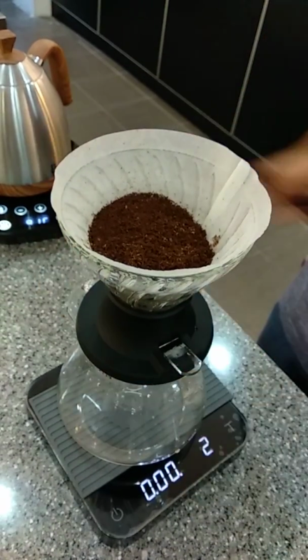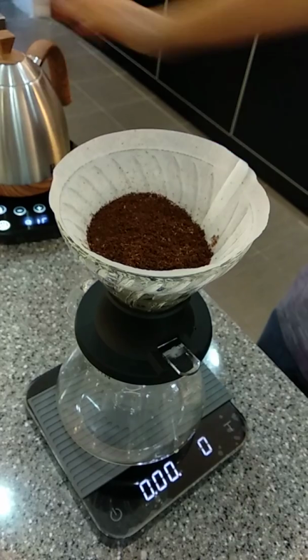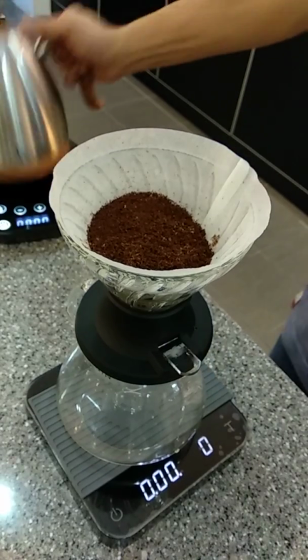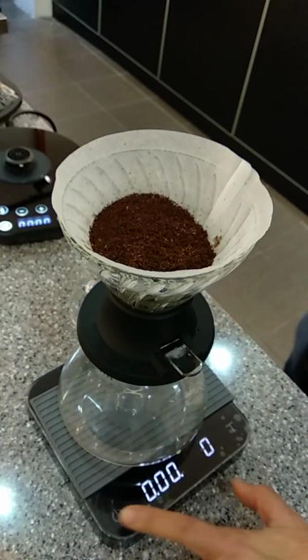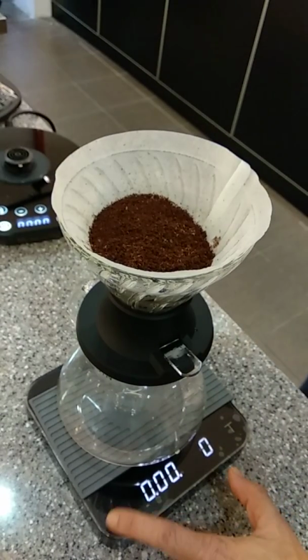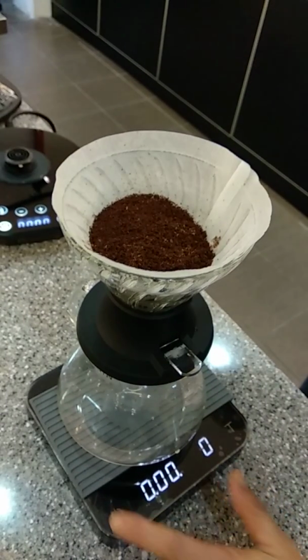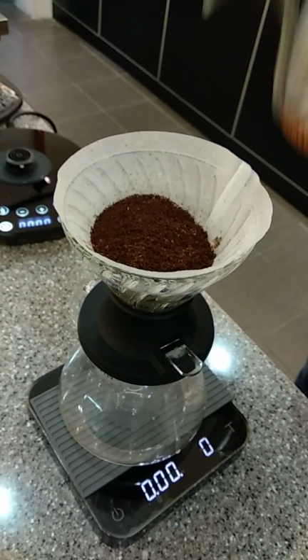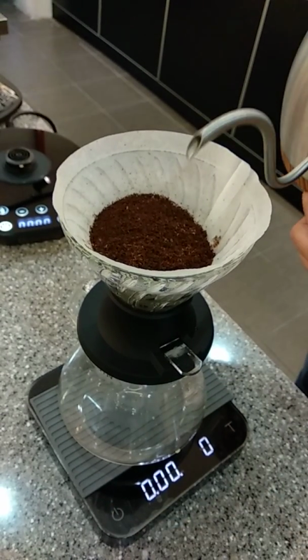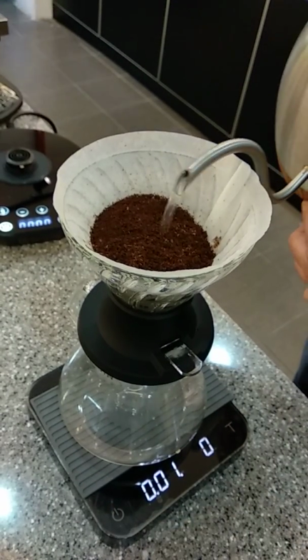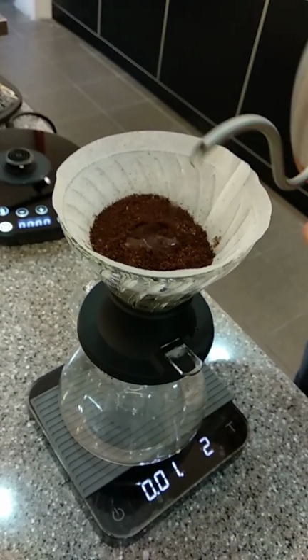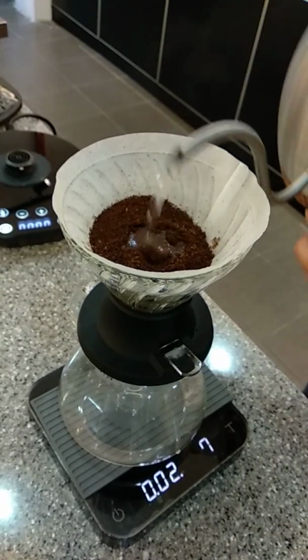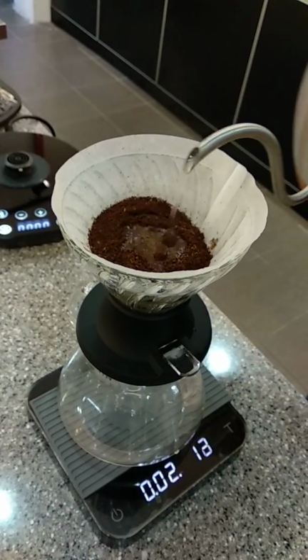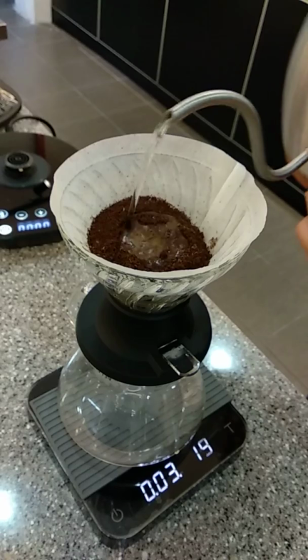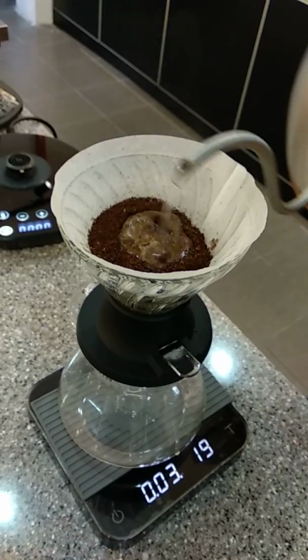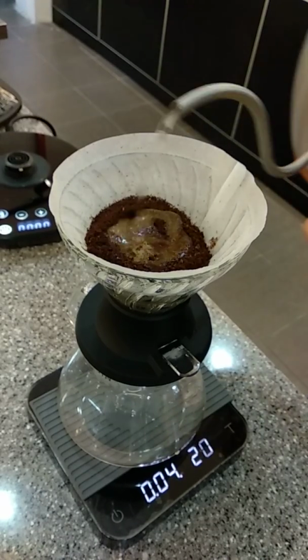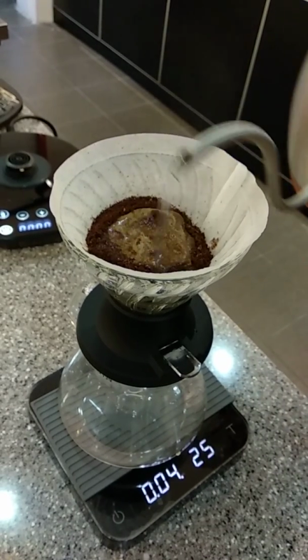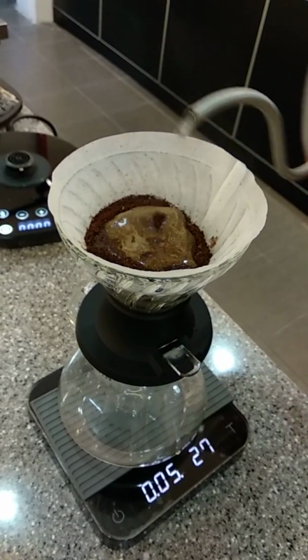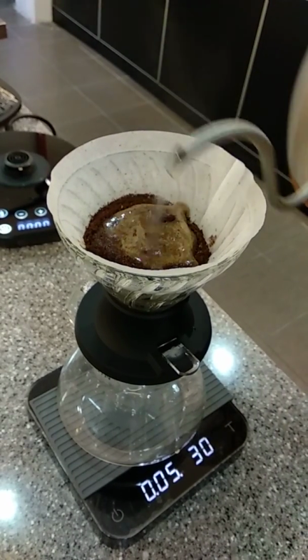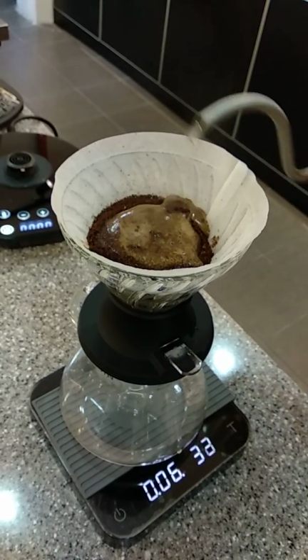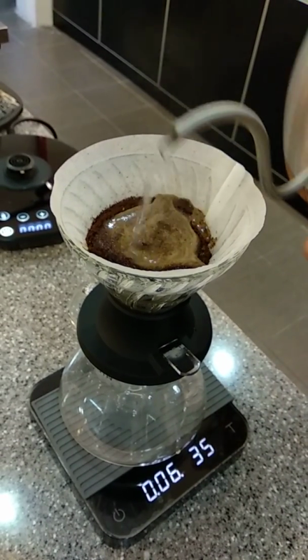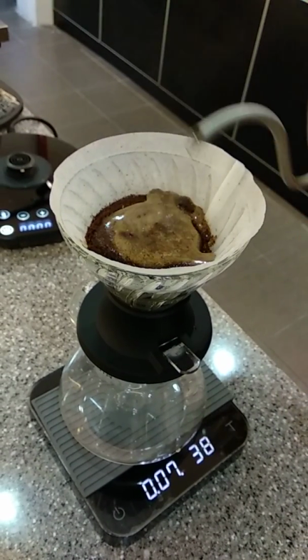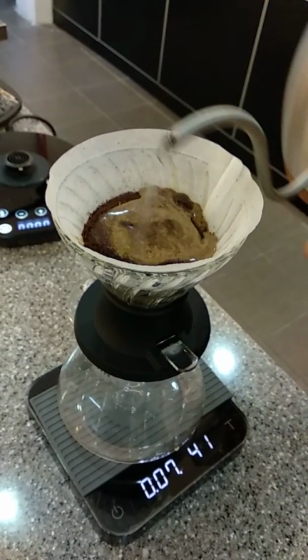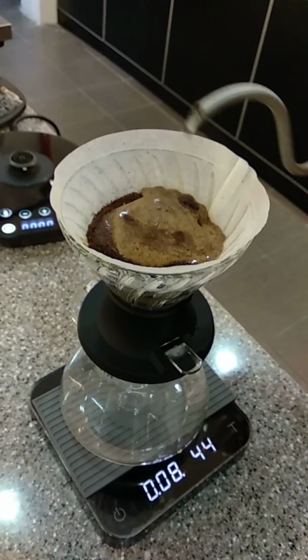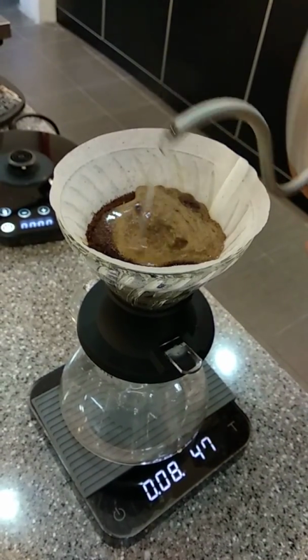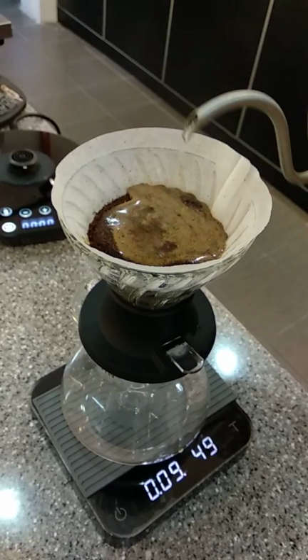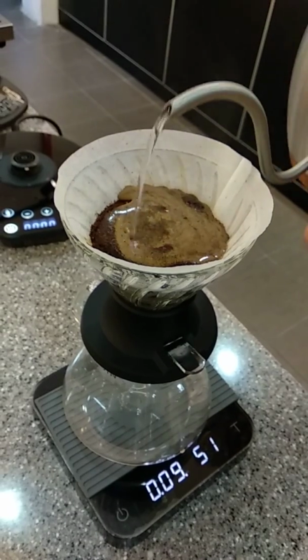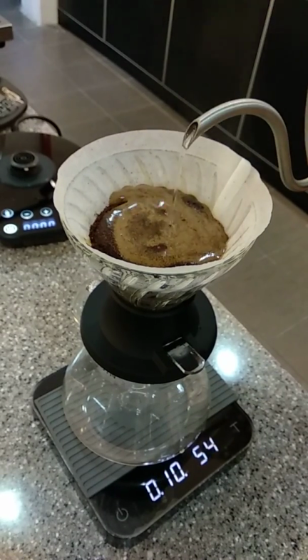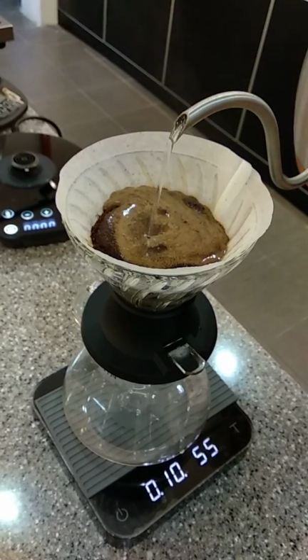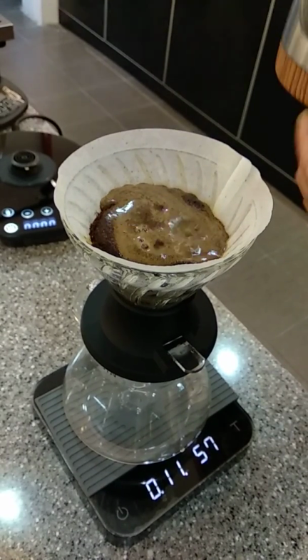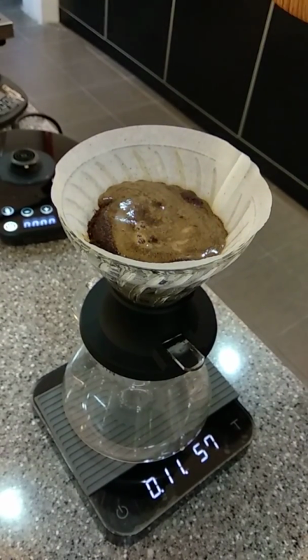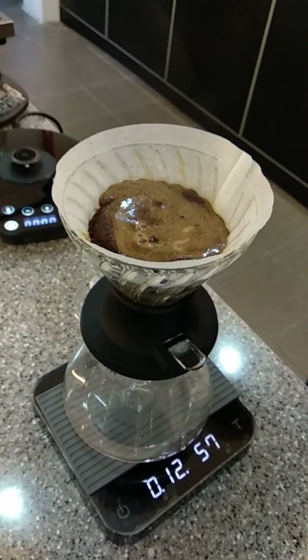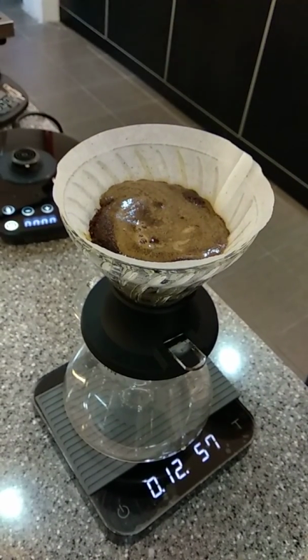Hurry your switch. Start my timer. Pour the water up to 55 grams. Bloom it for 40 seconds.